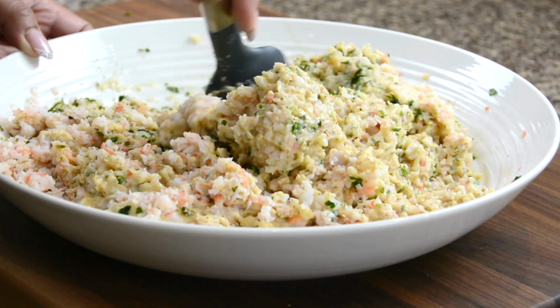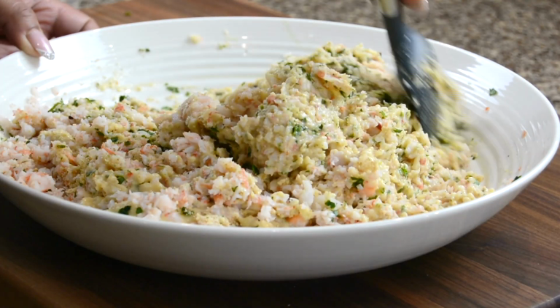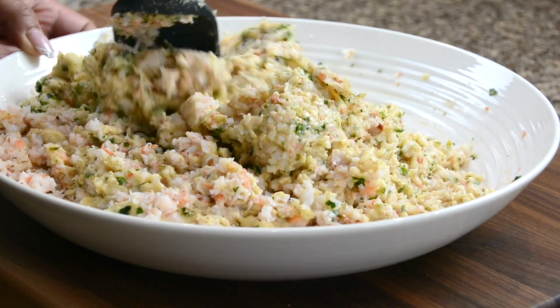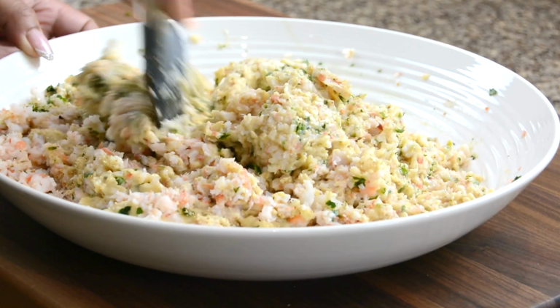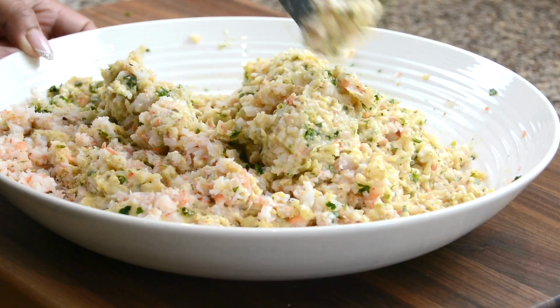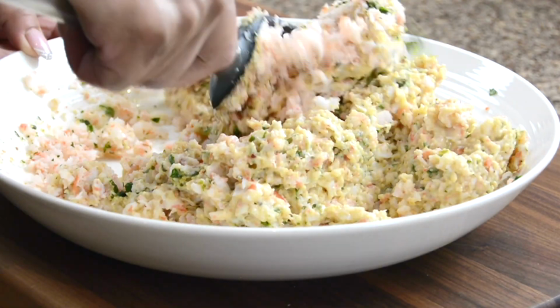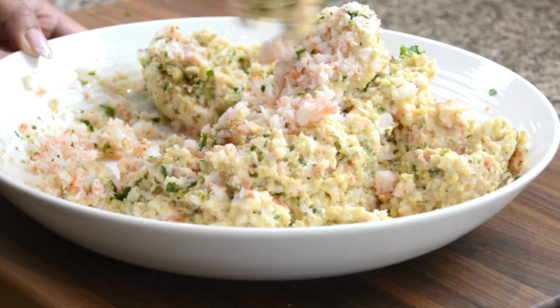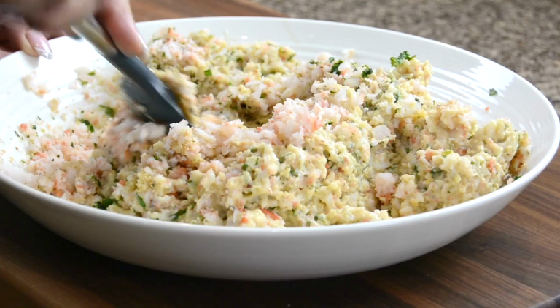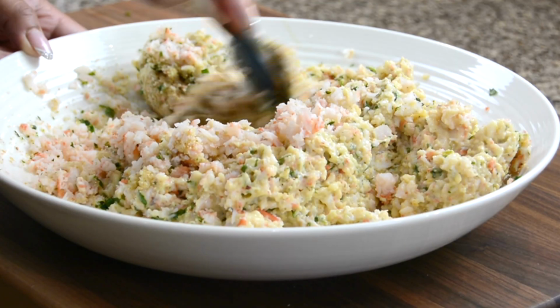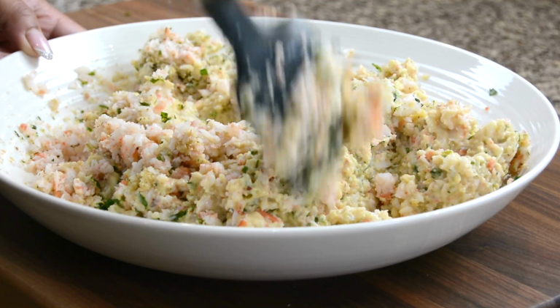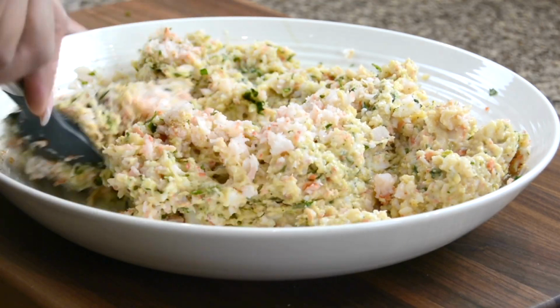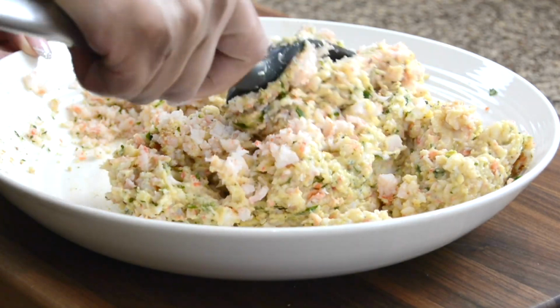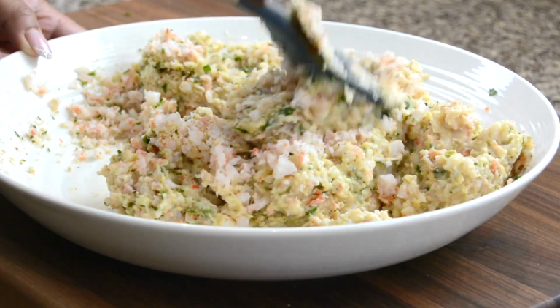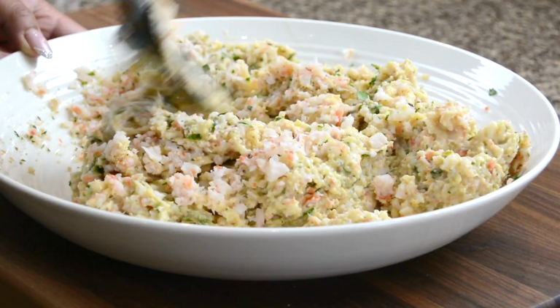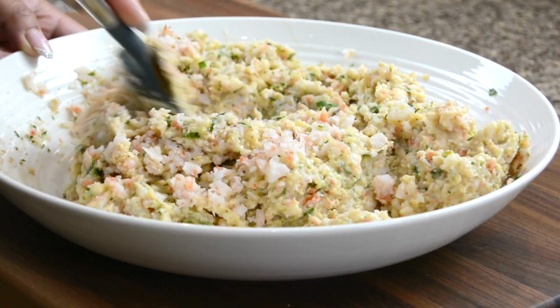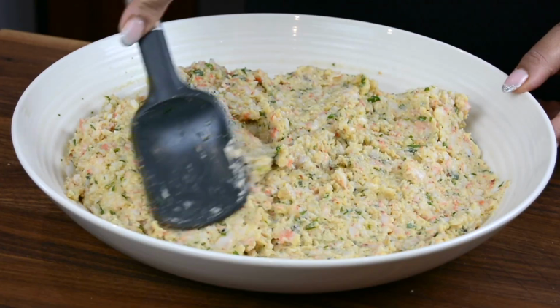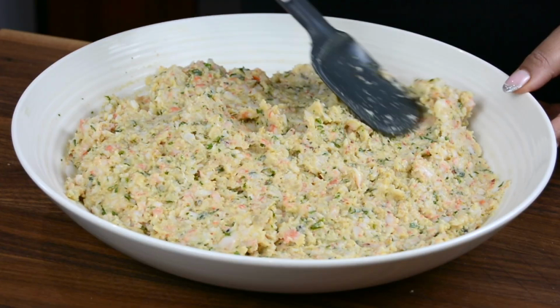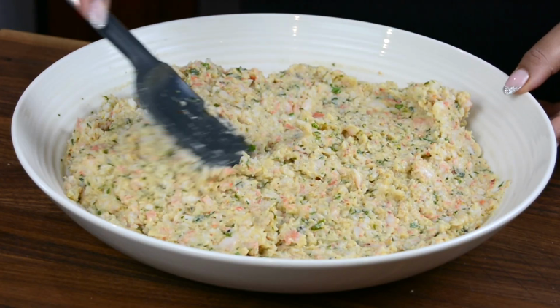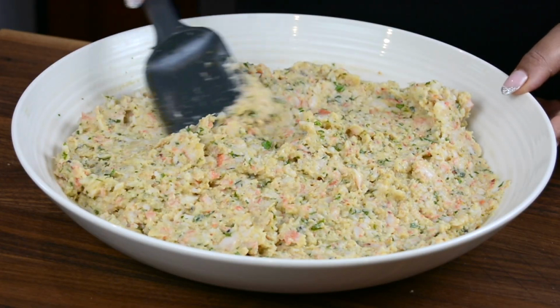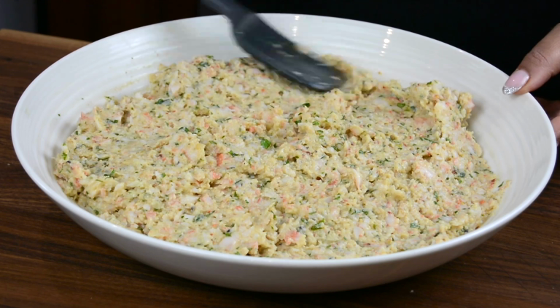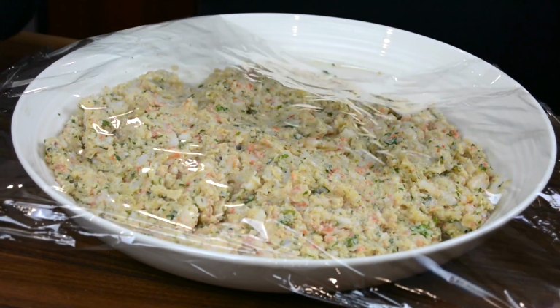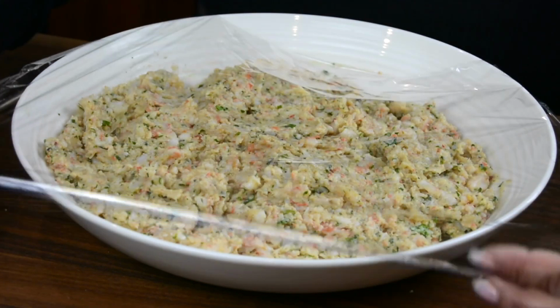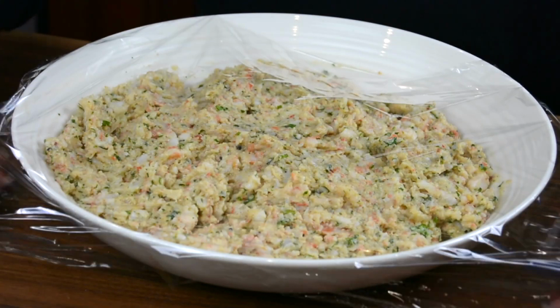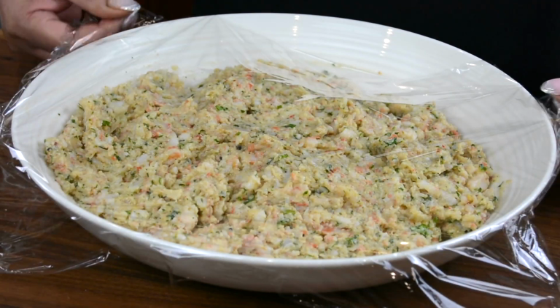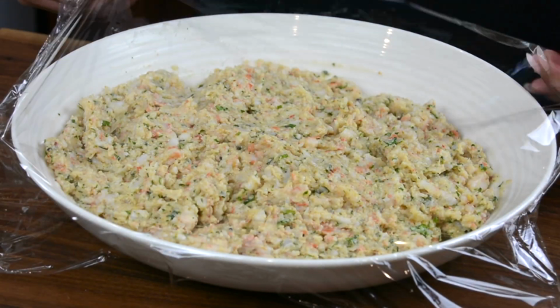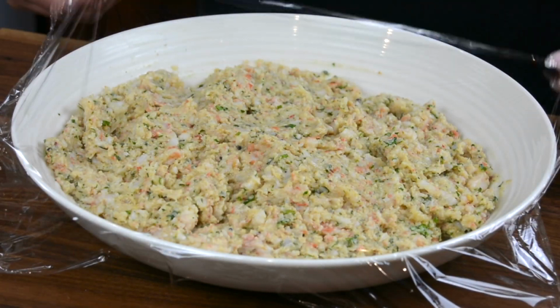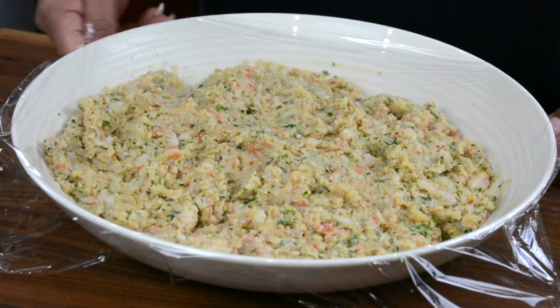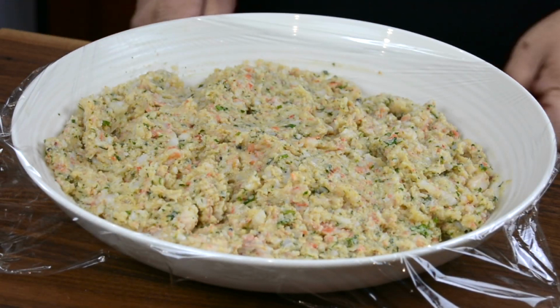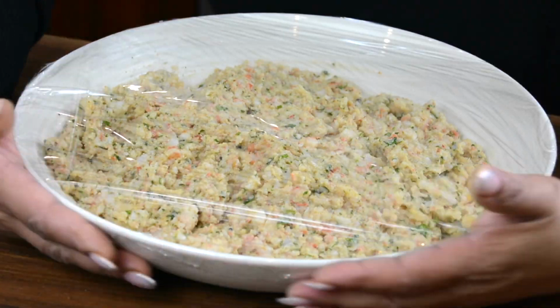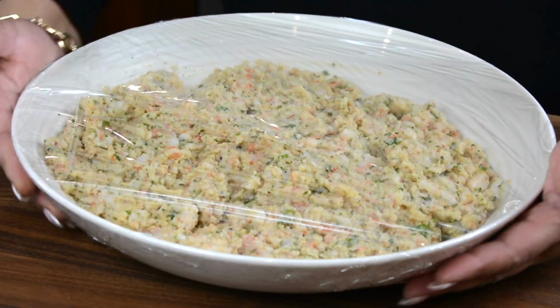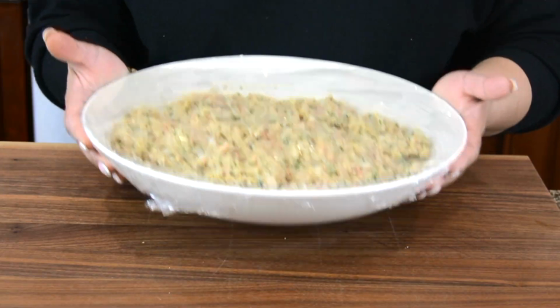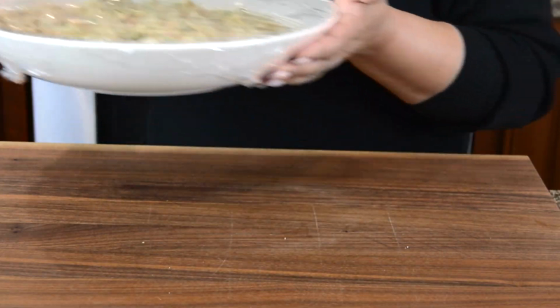These are my favorite type of croquets — I just love shrimp croquets. To let all the flavors combine and help the mixture firm up so that we get that perfect shape, let's refrigerate it for at least two to three hours.